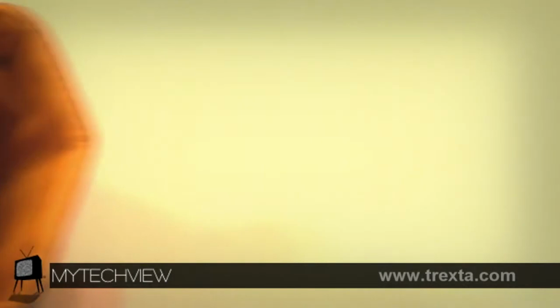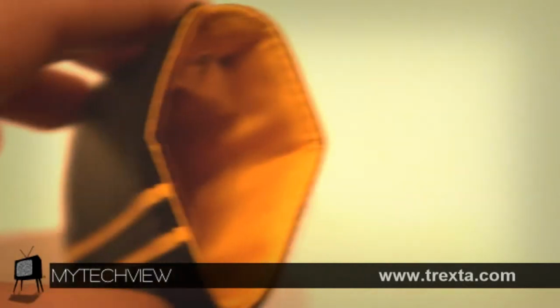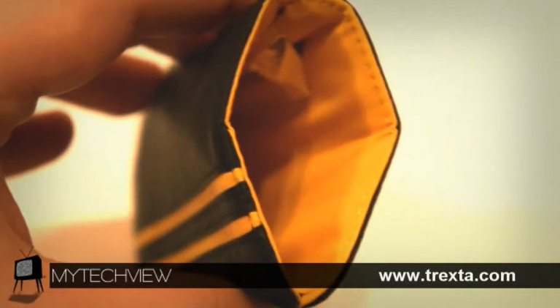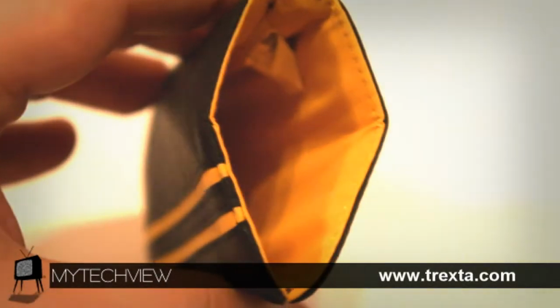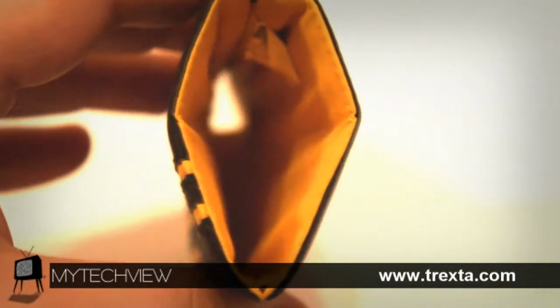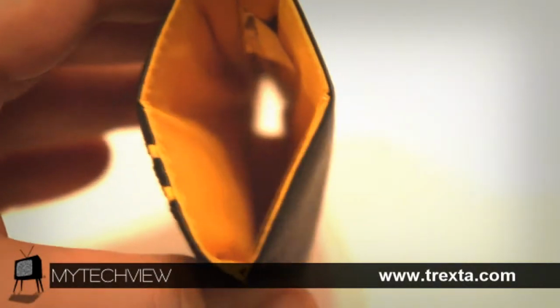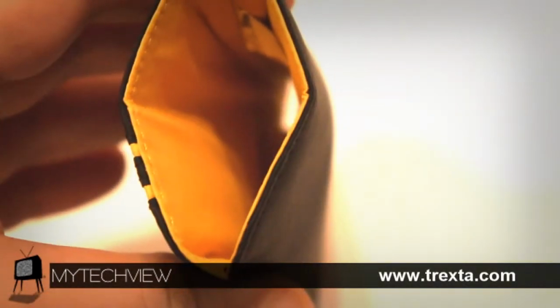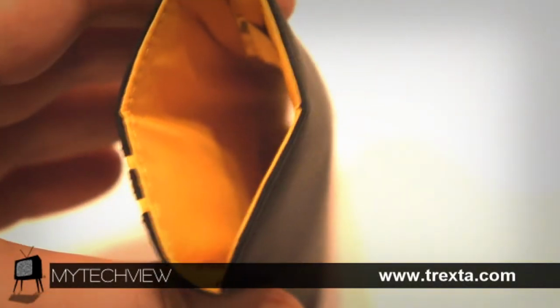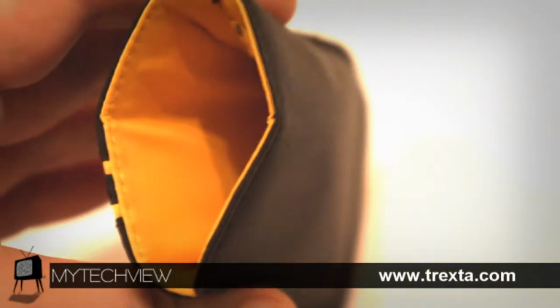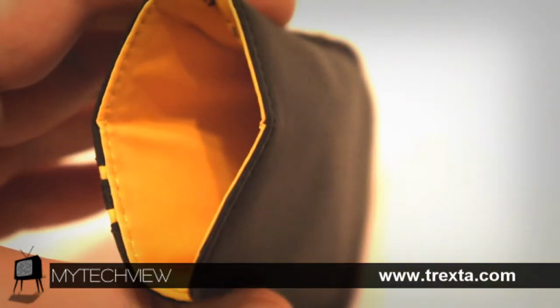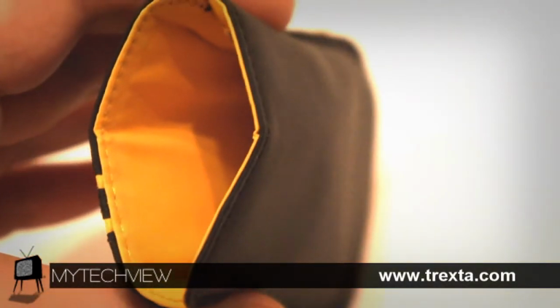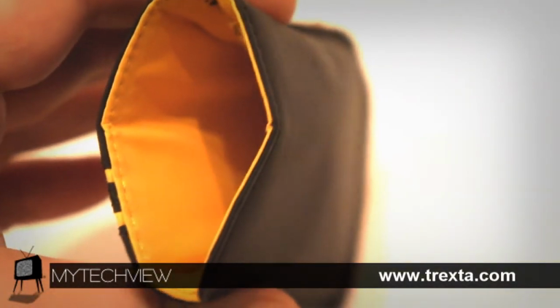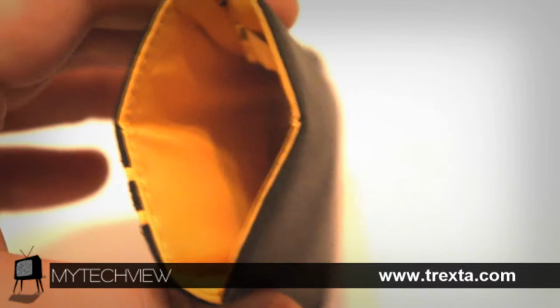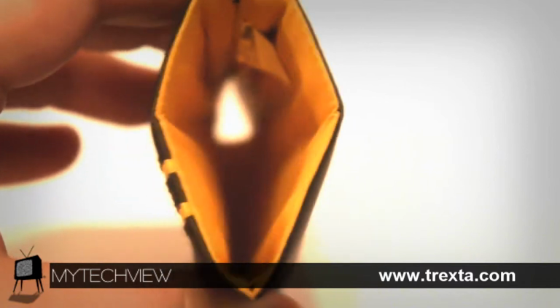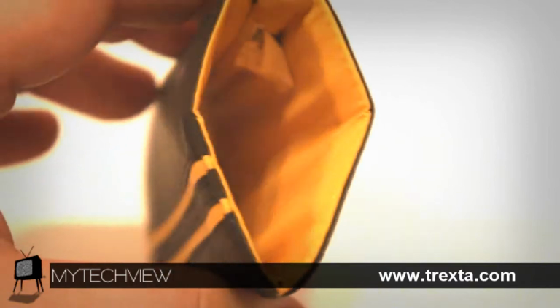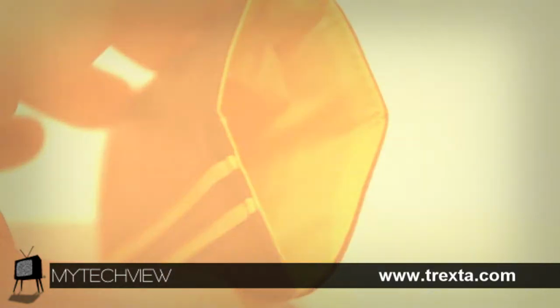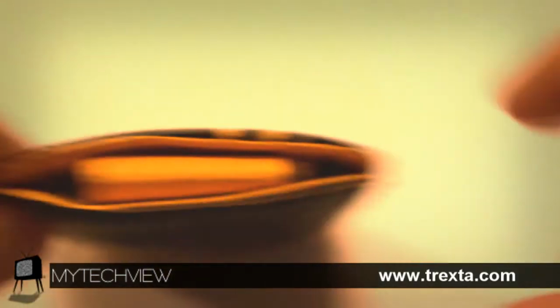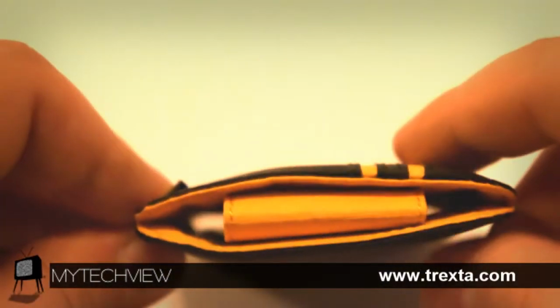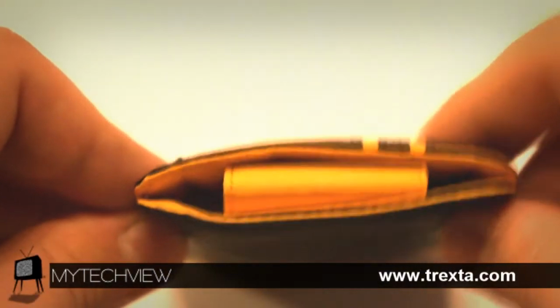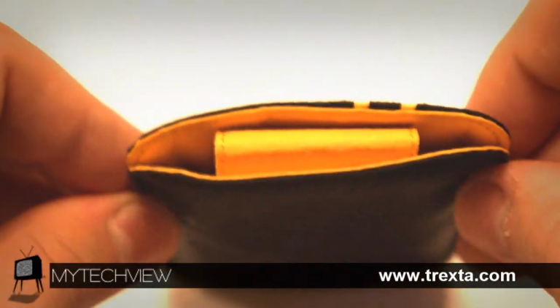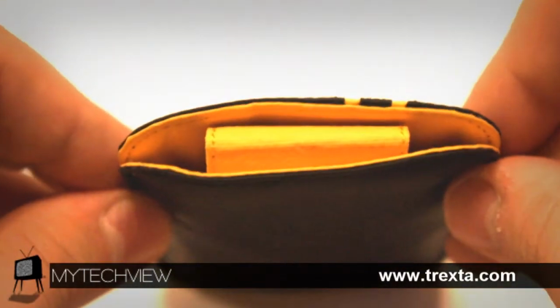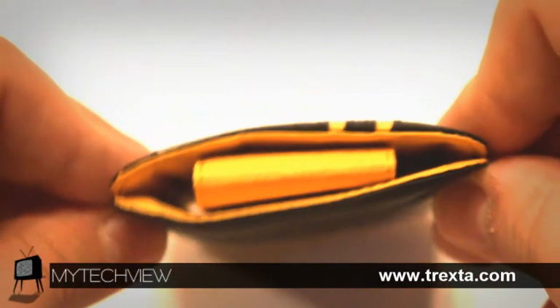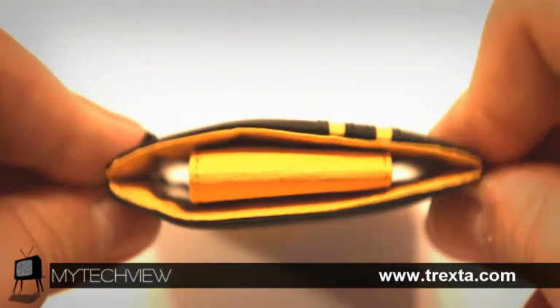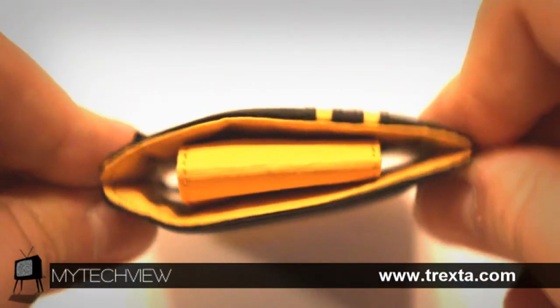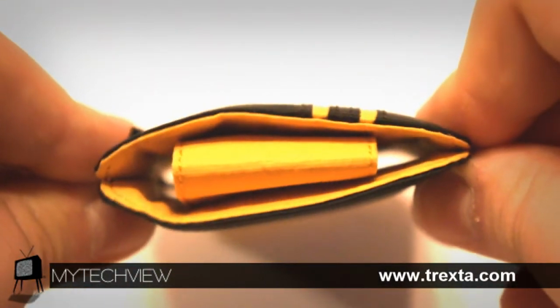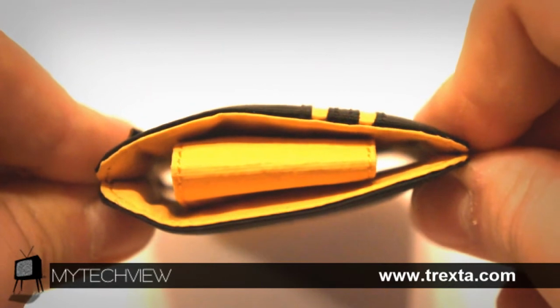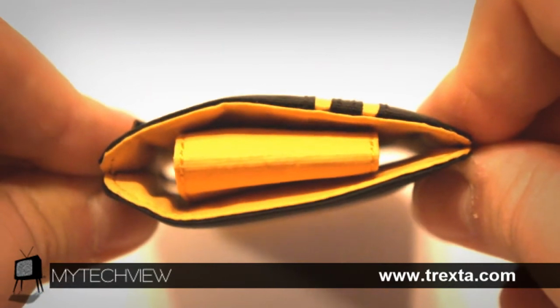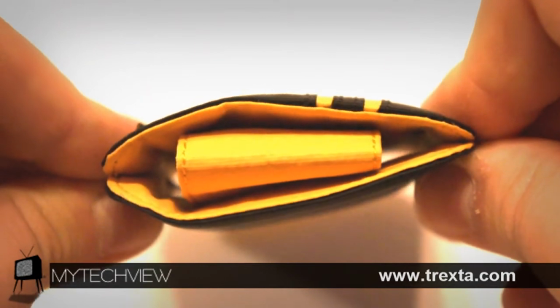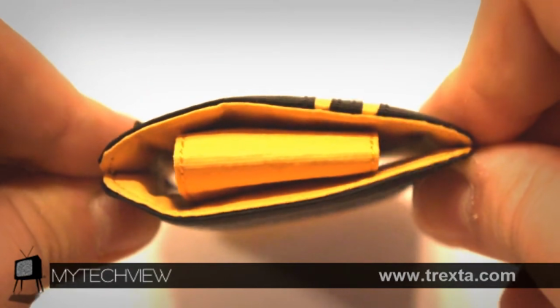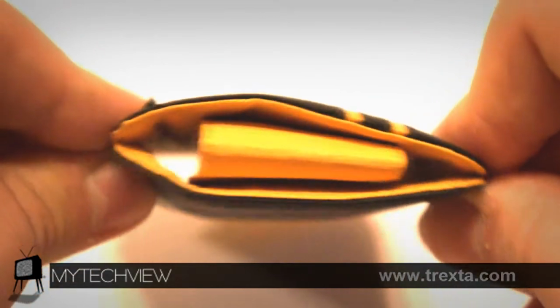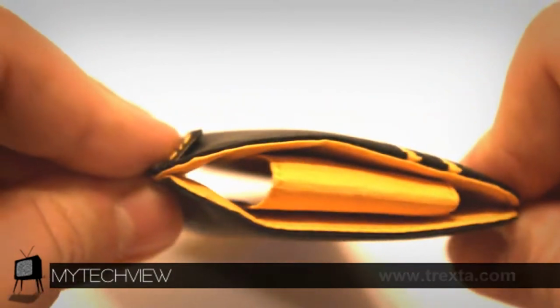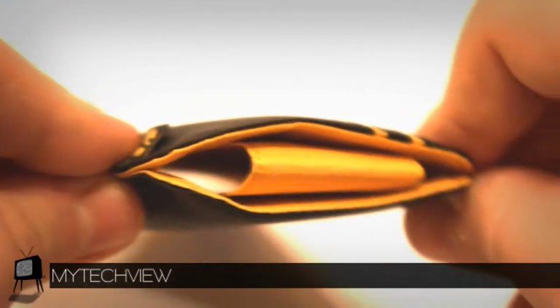Inside, the Neat sleeve has an outstanding visual as the yellow takes charge instead of the outer black shade. As you turn the case you will see a resistant band that holds the device from dropping, giving you a secure feeling and tranquility.